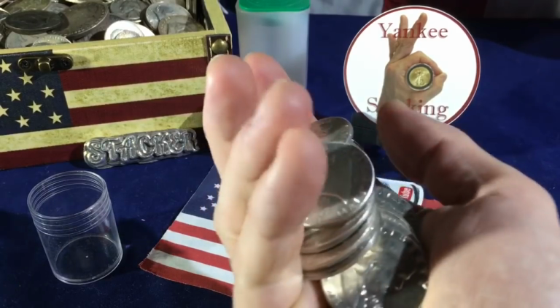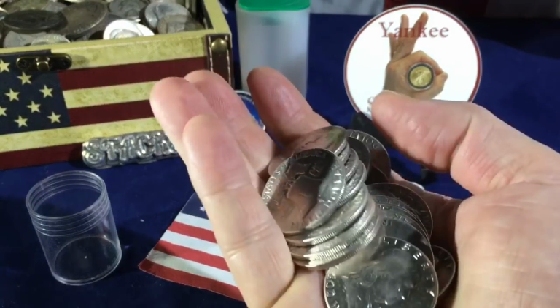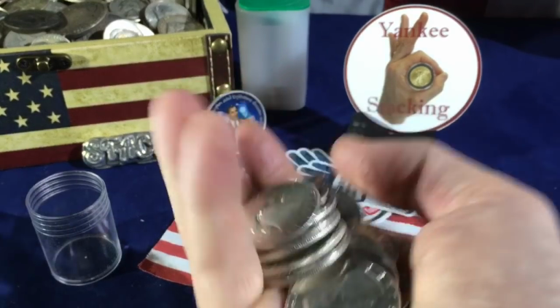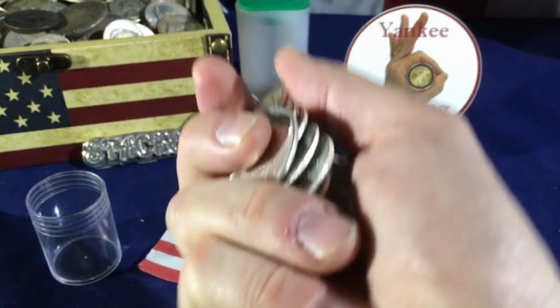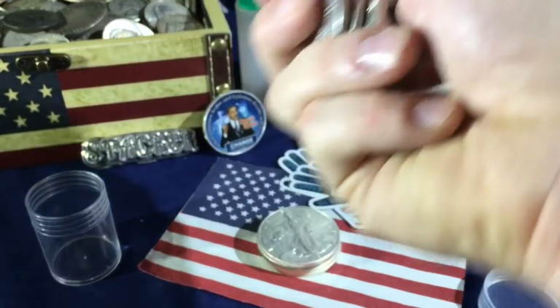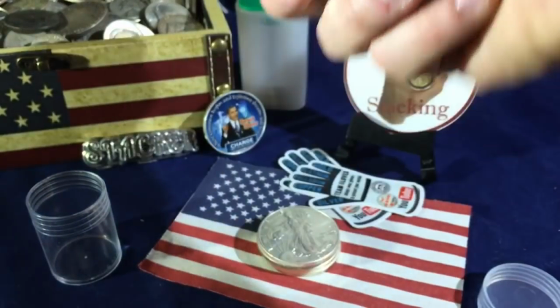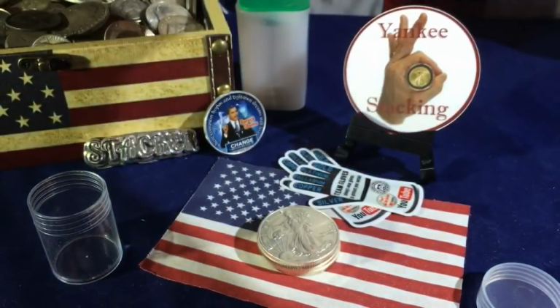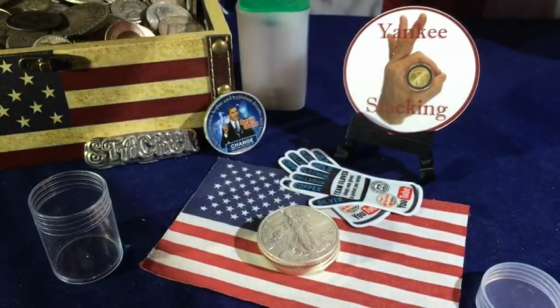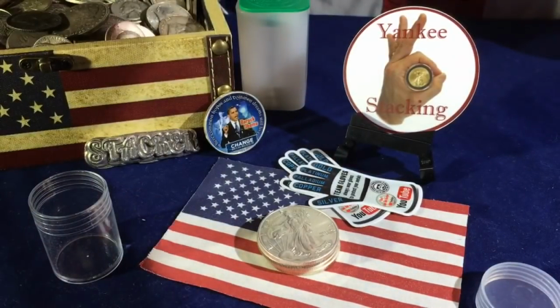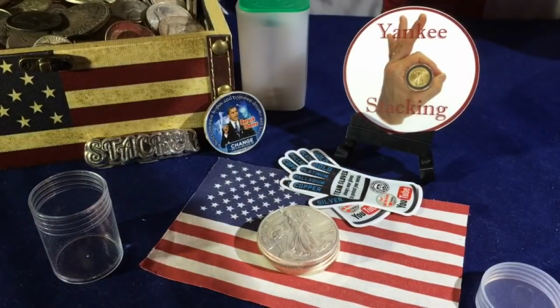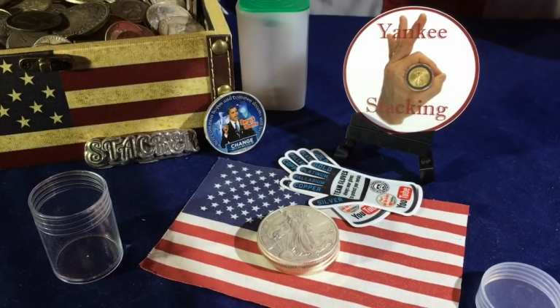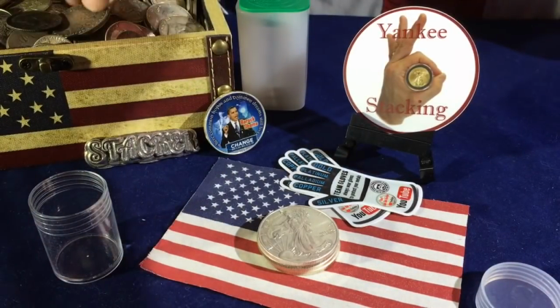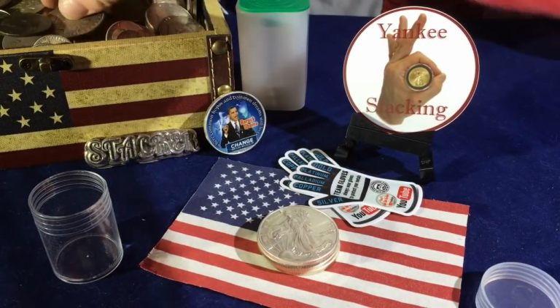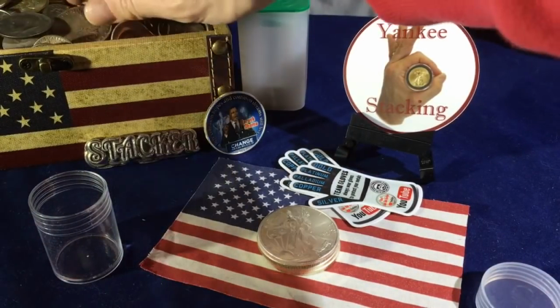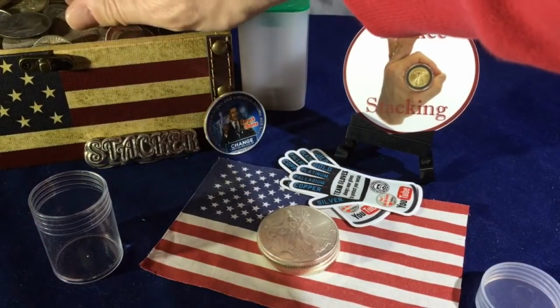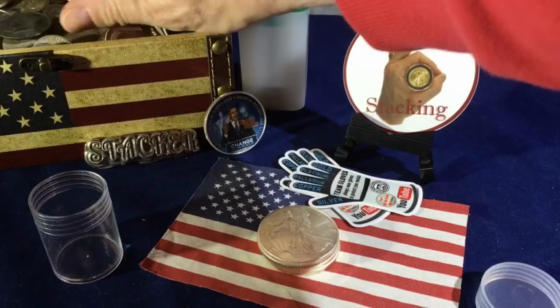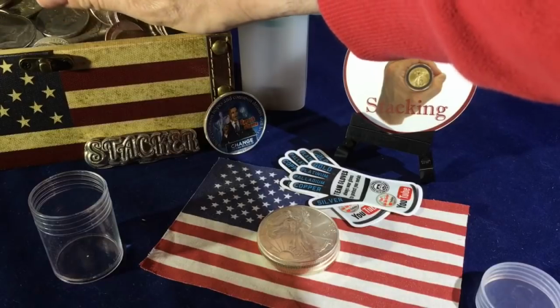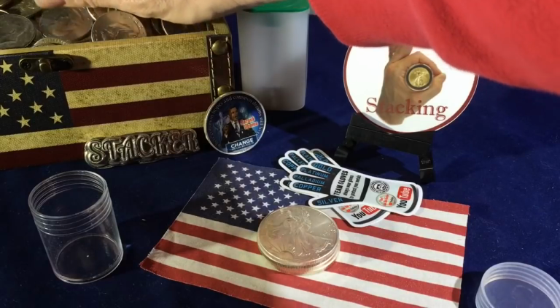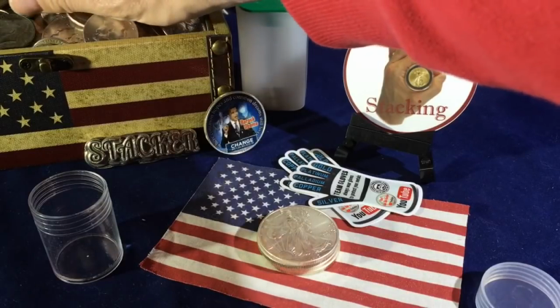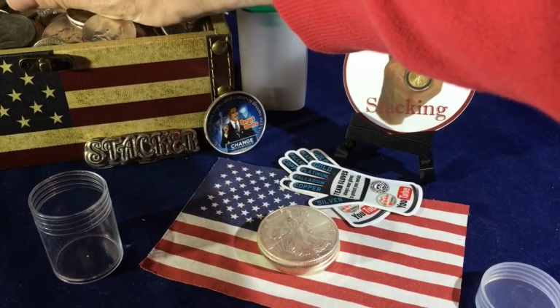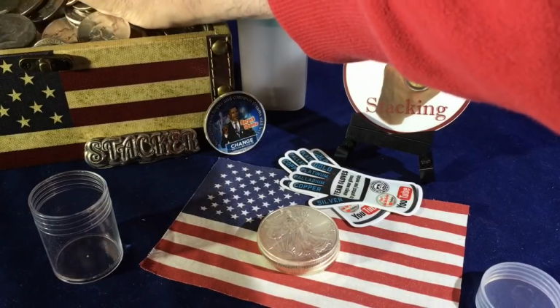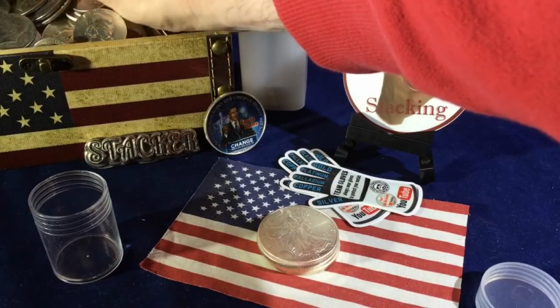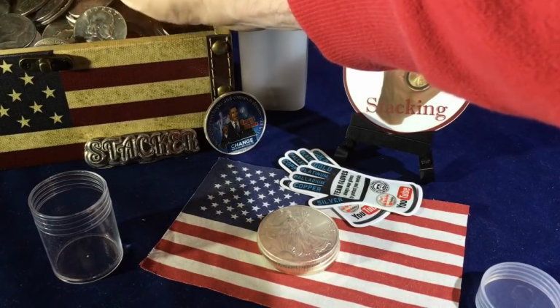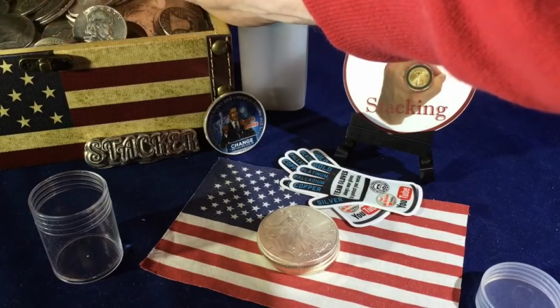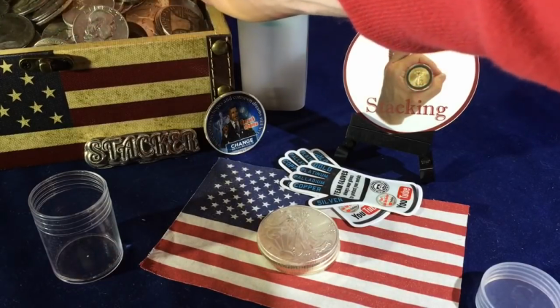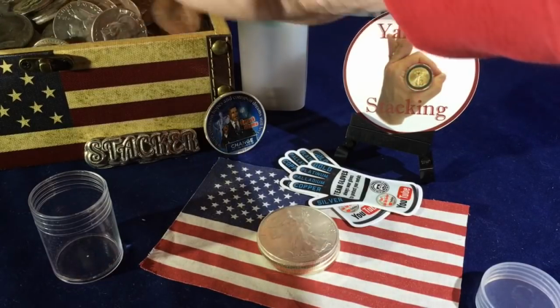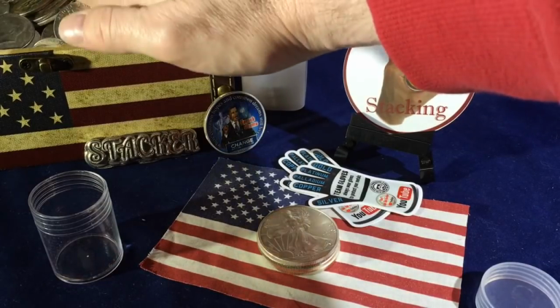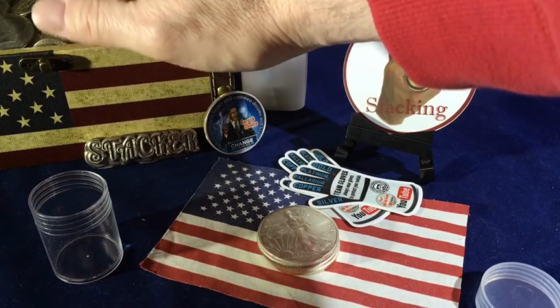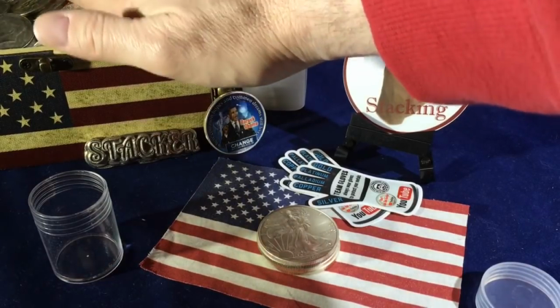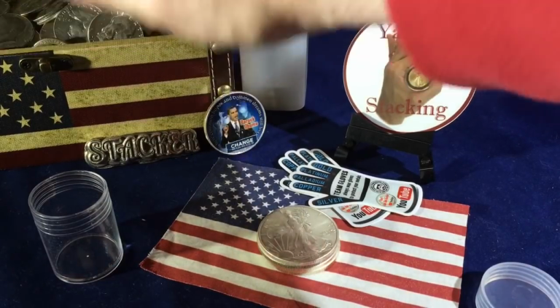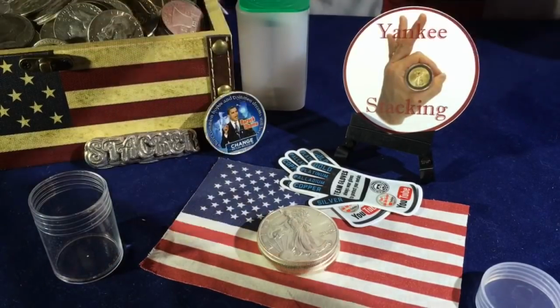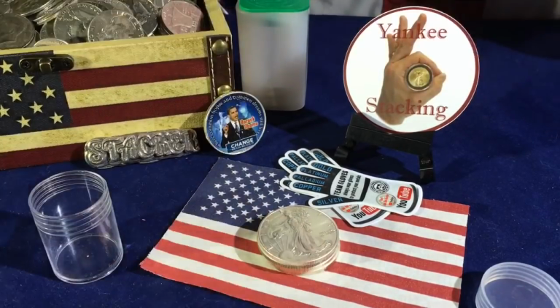And you know what I need to do? I need to fill in some of my stash here. There we go.